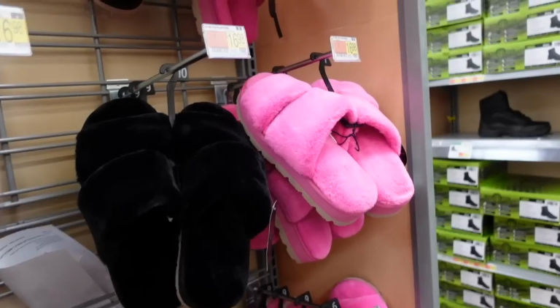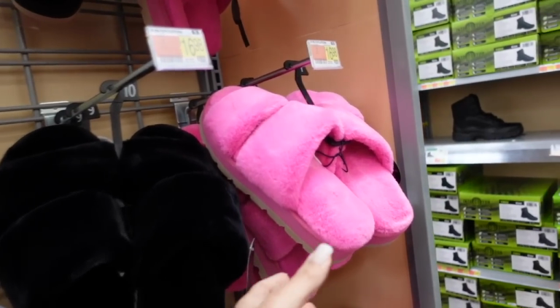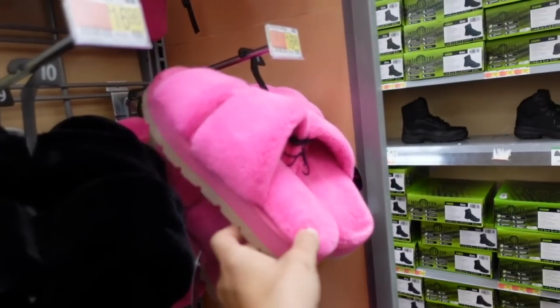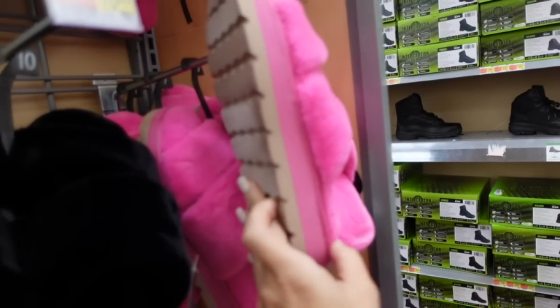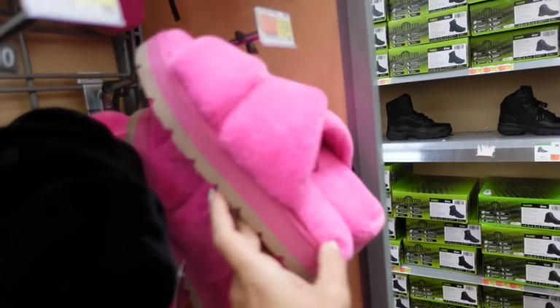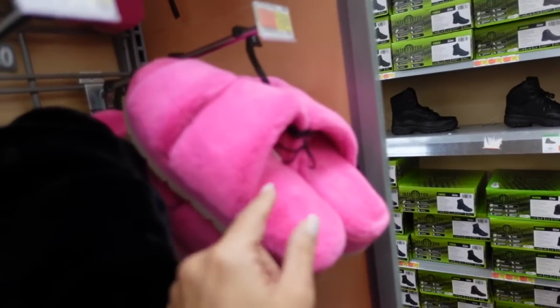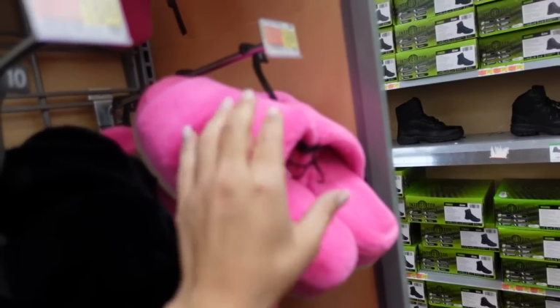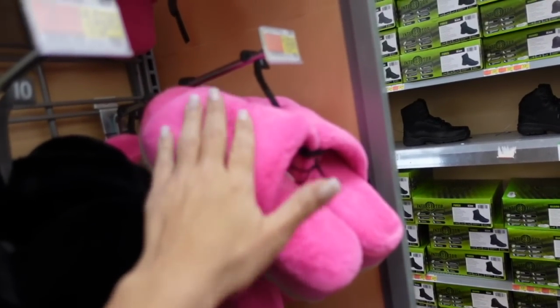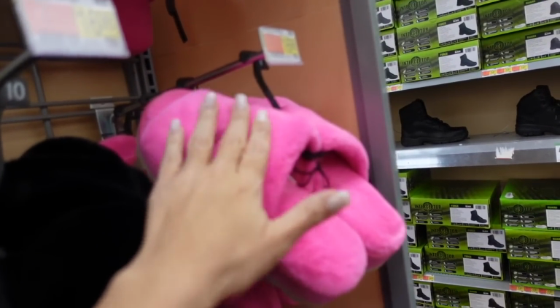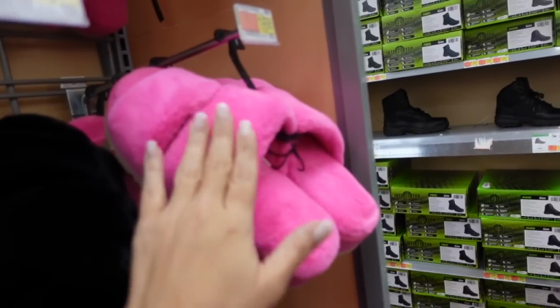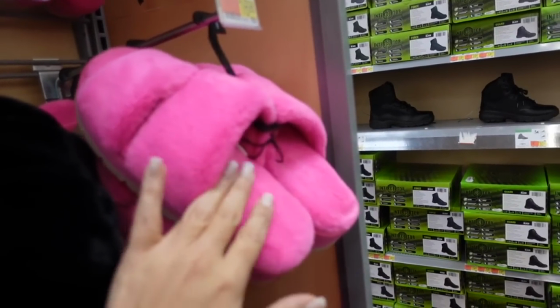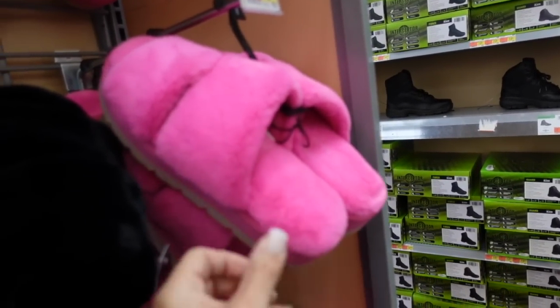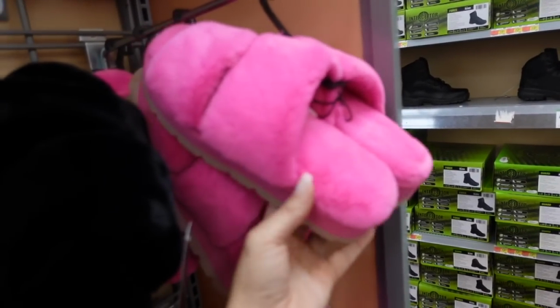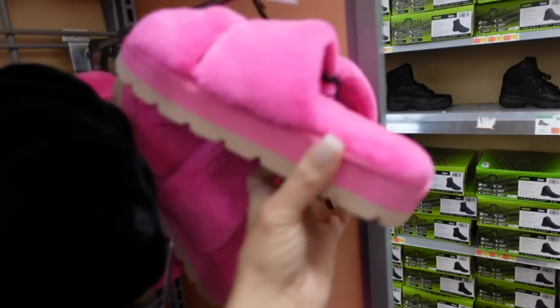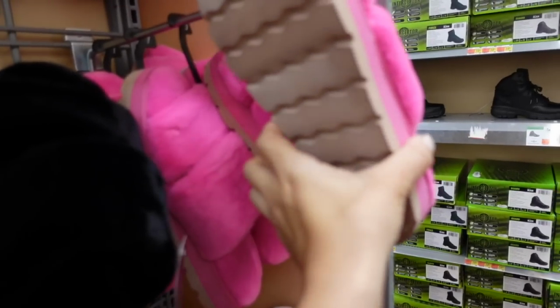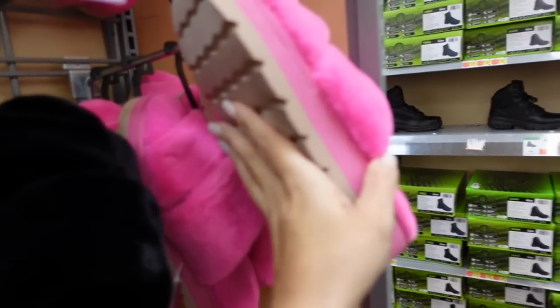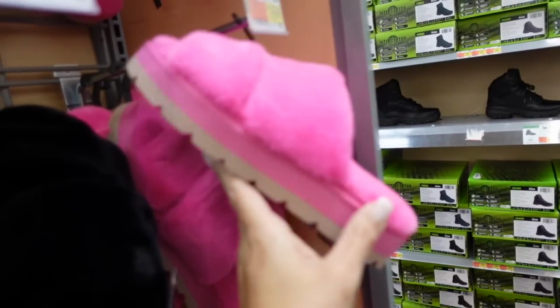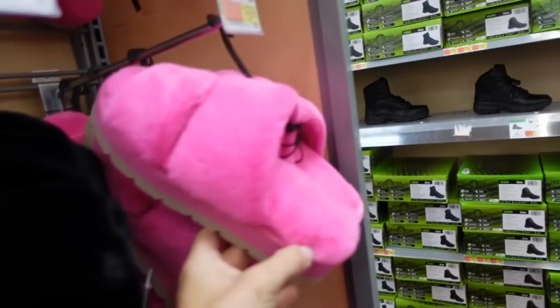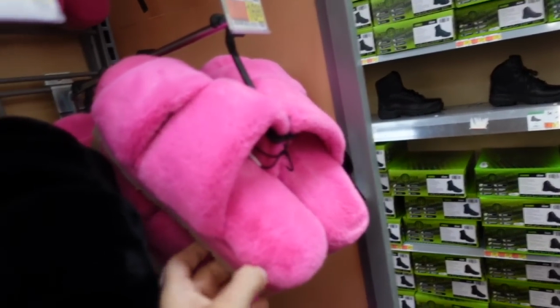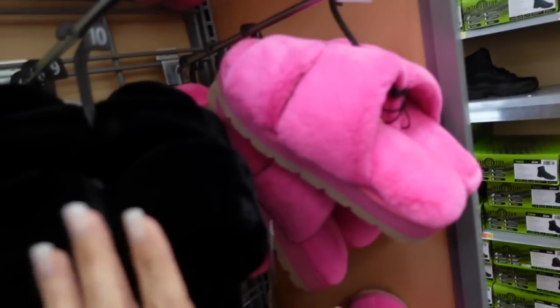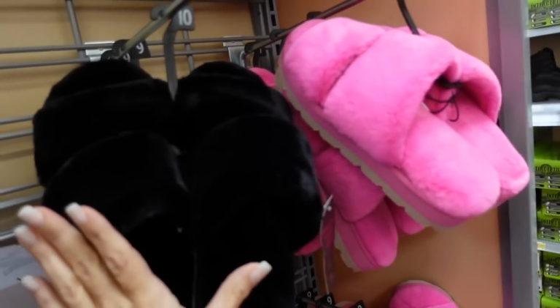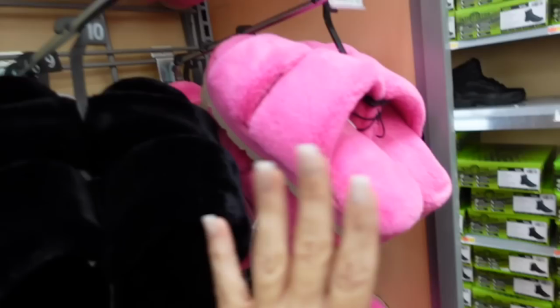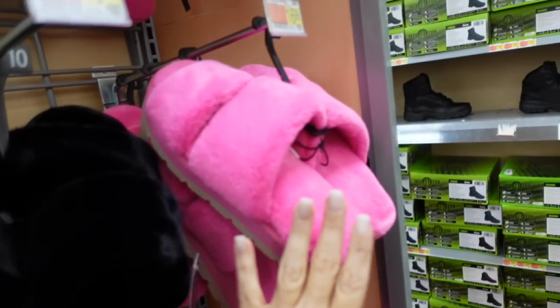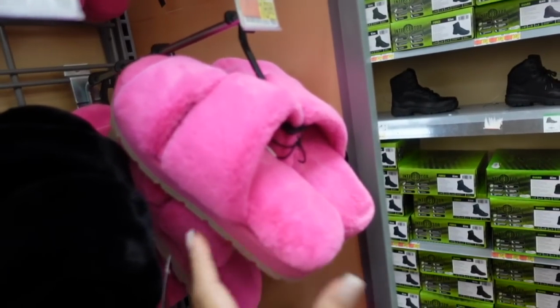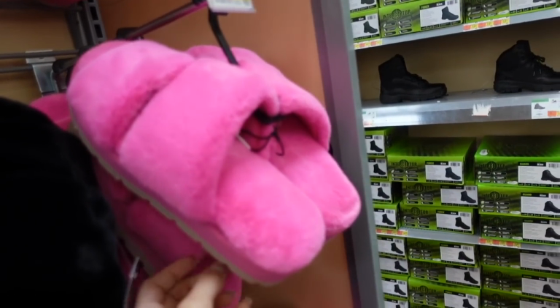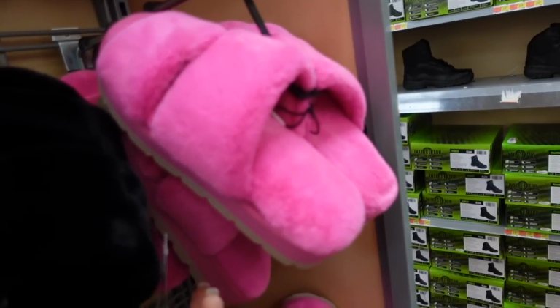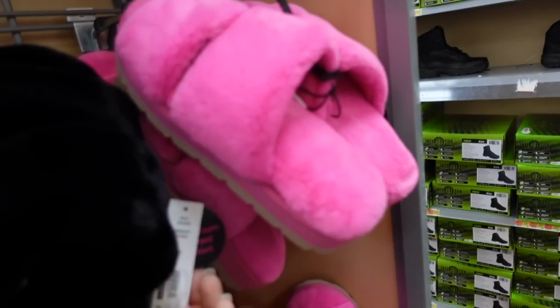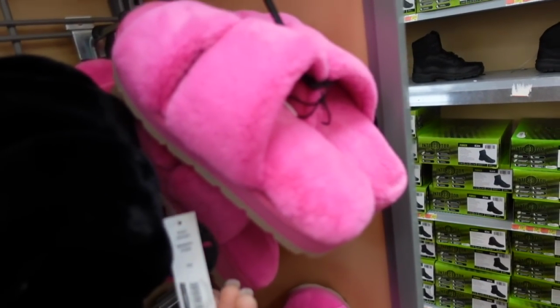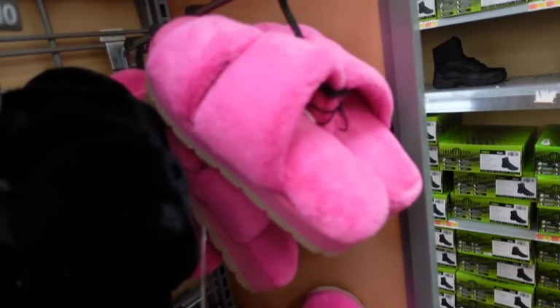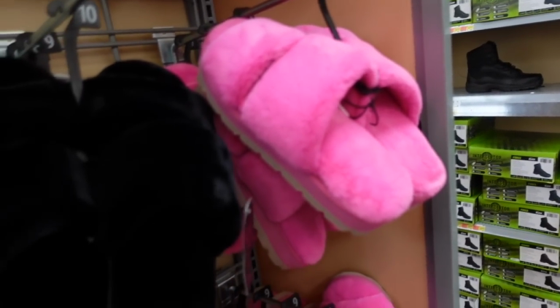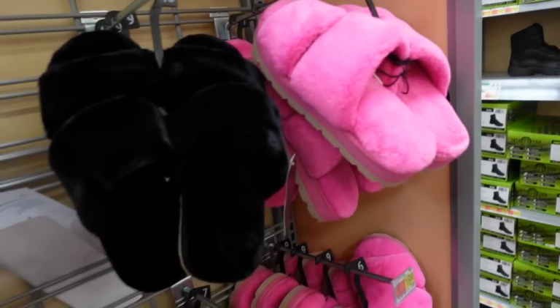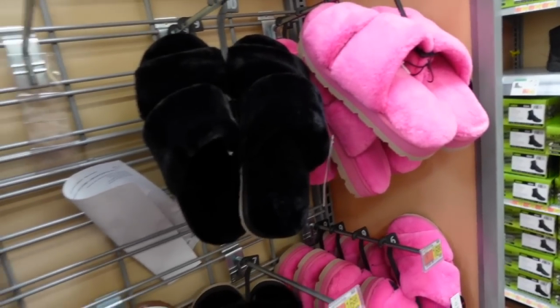New colors in the slide slippers from No Boundaries. These are super plush with rubbered bottoms so you can wear them outside. We saw the black, and now they have them in bright pink. They're $16.98.